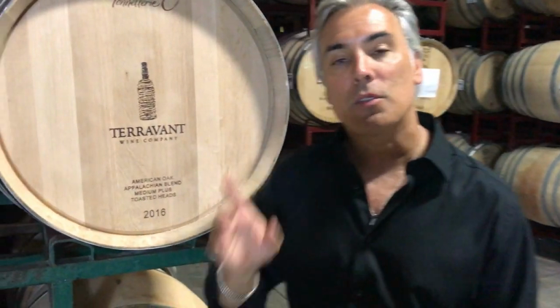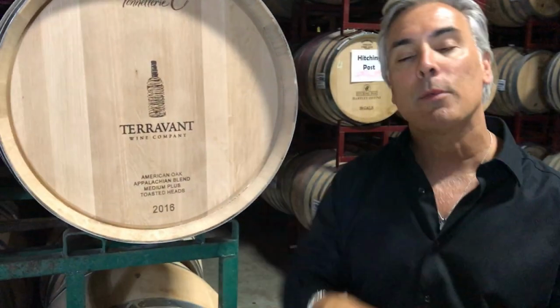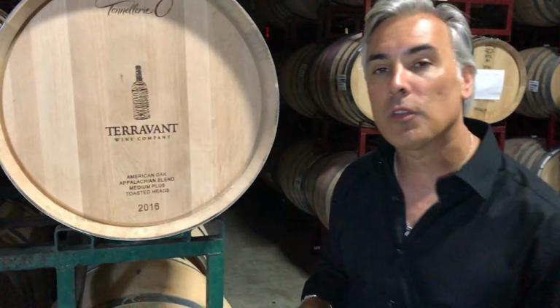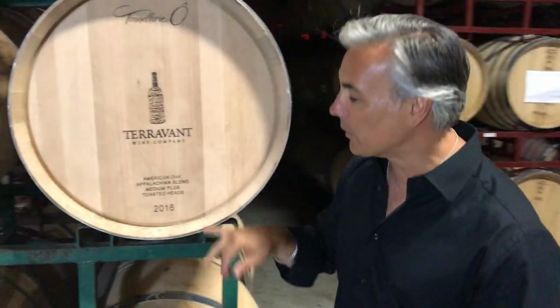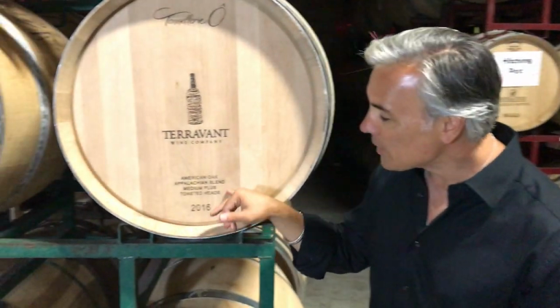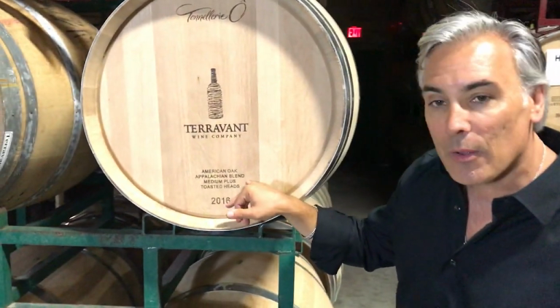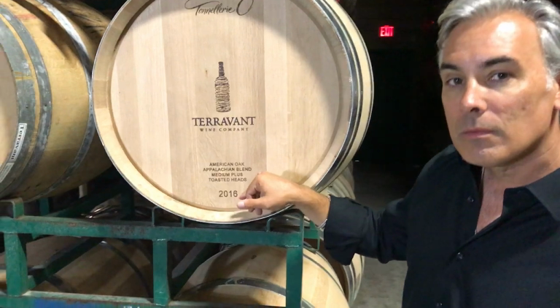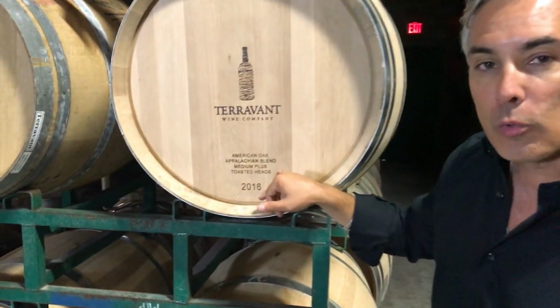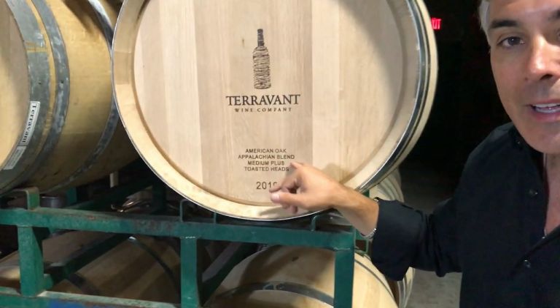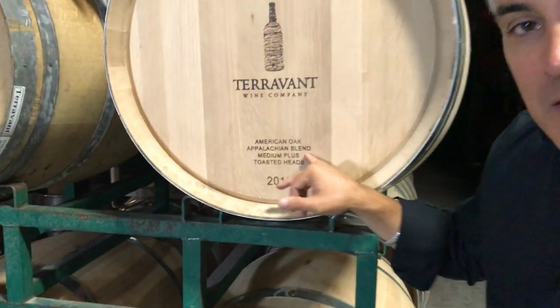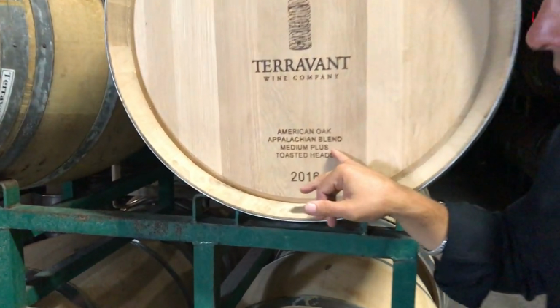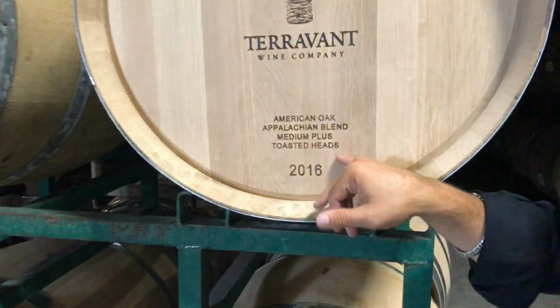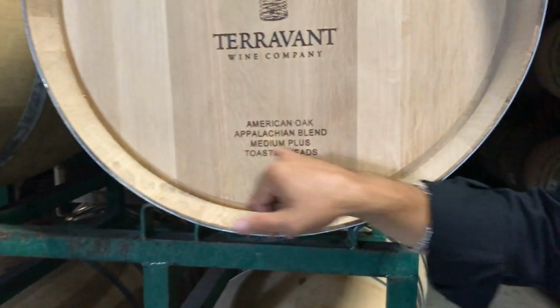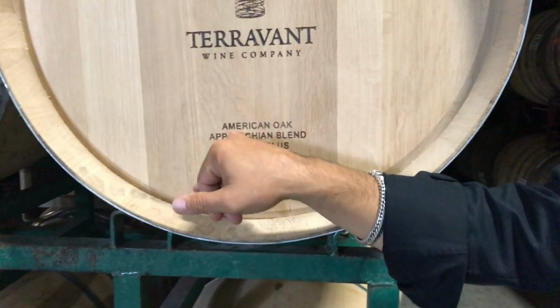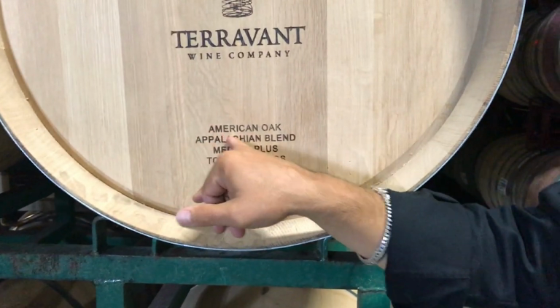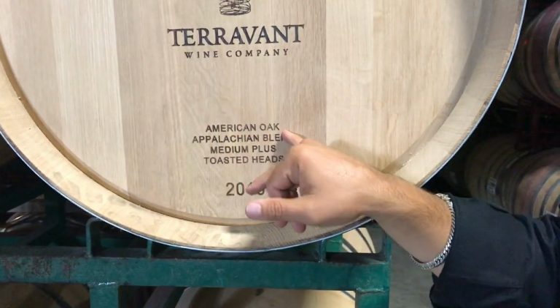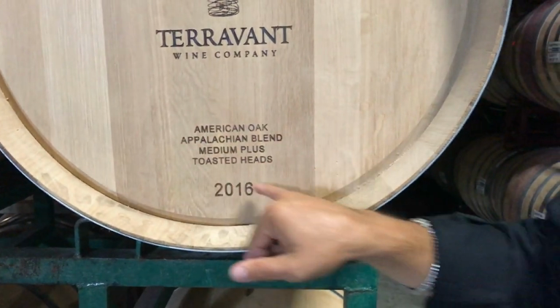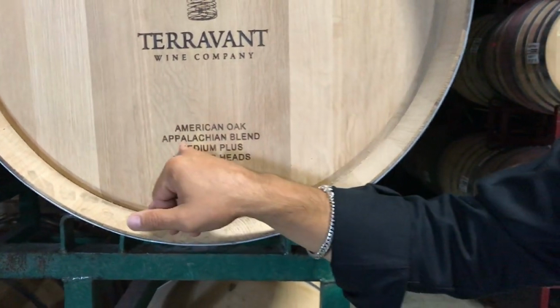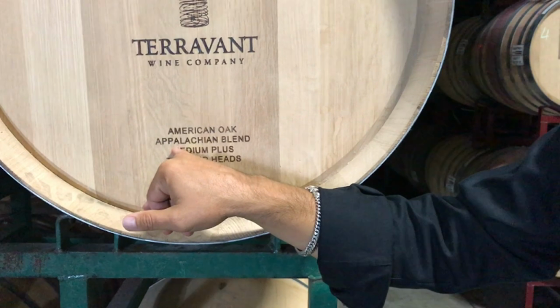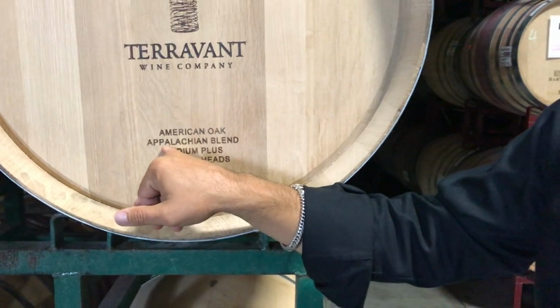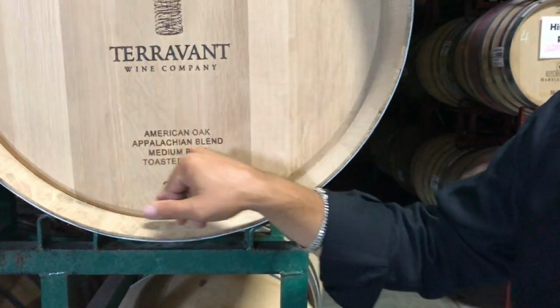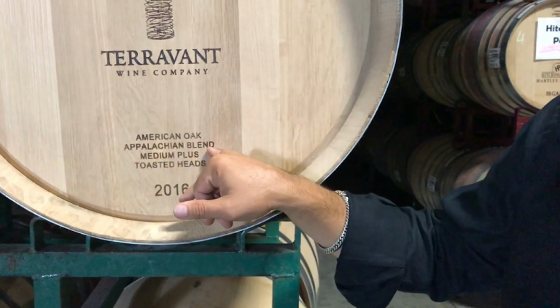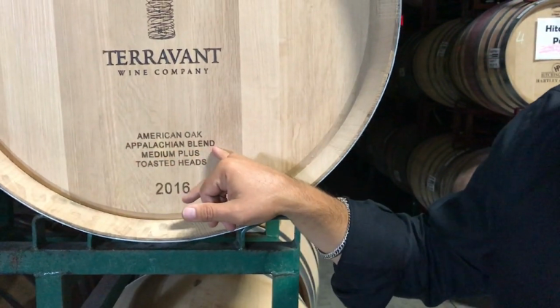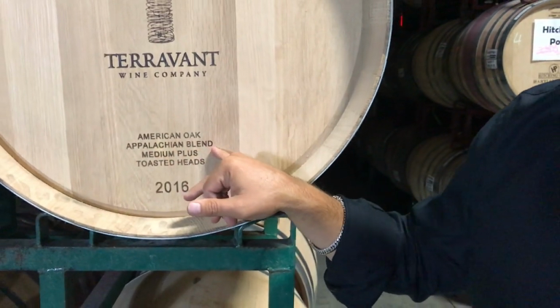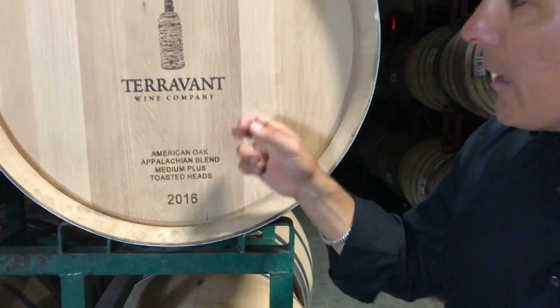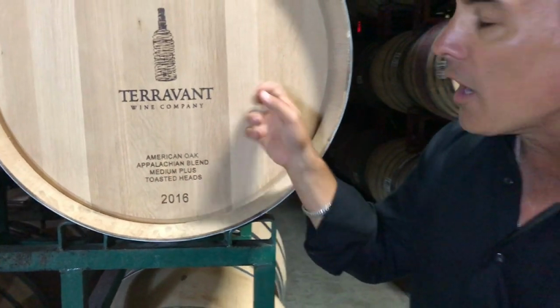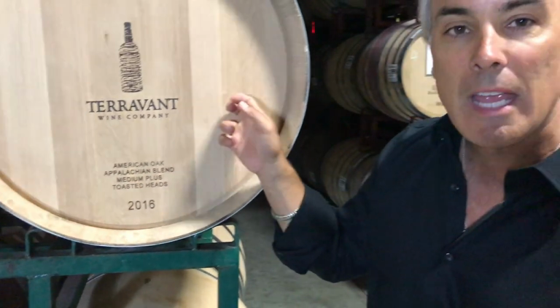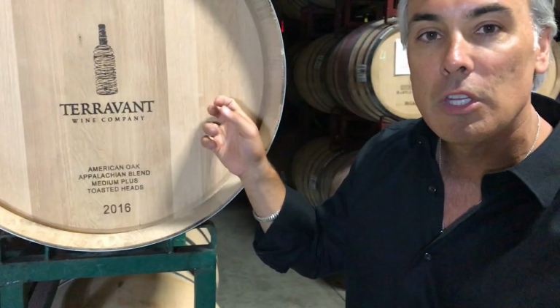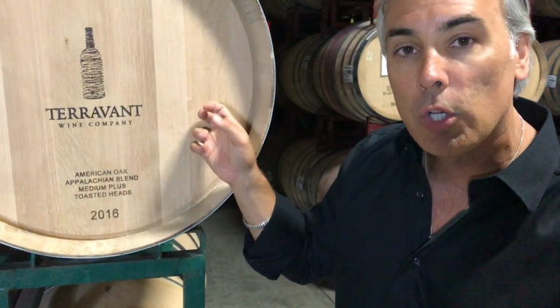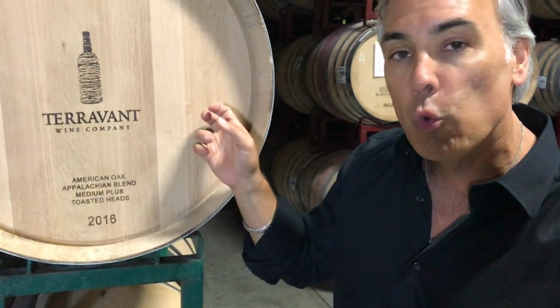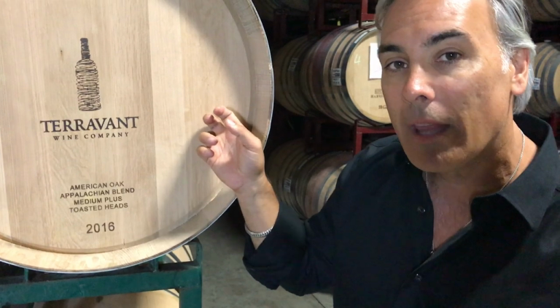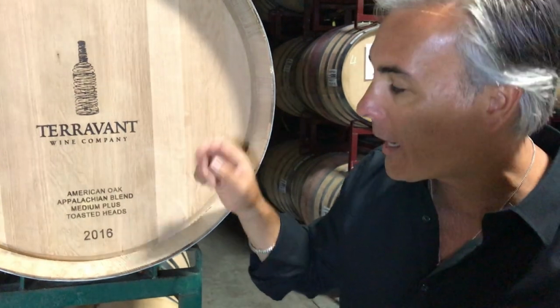So next time you're walking through a cellar, check out the little writing — it does mean something. What this means: that's American oak. It comes from an Appalachian blend, which means that's a style of the staves, the oak wood that you get.